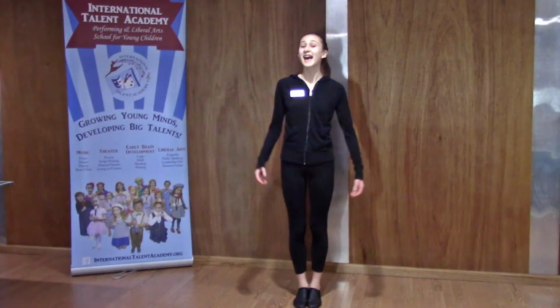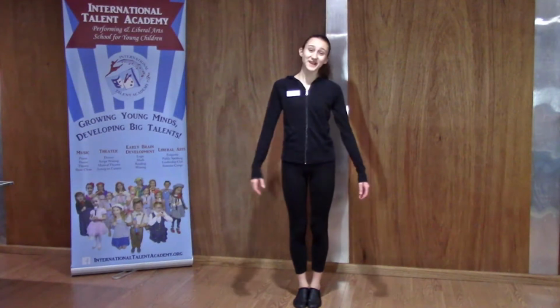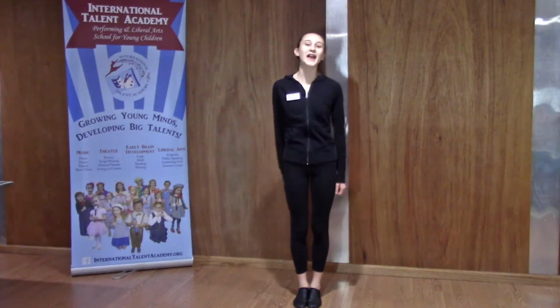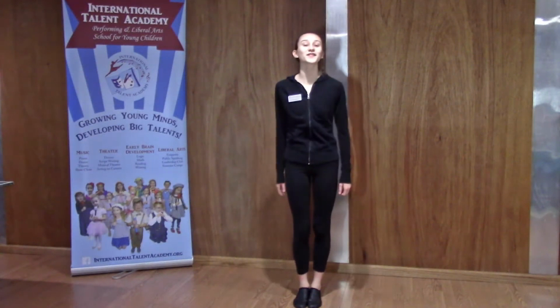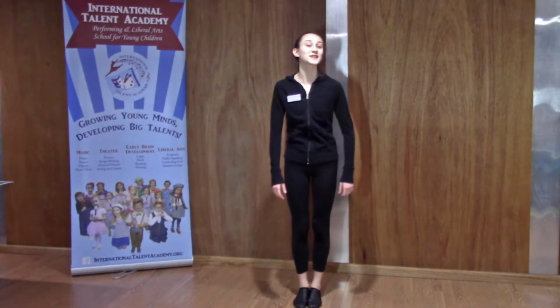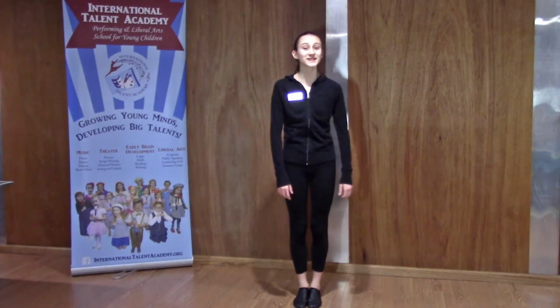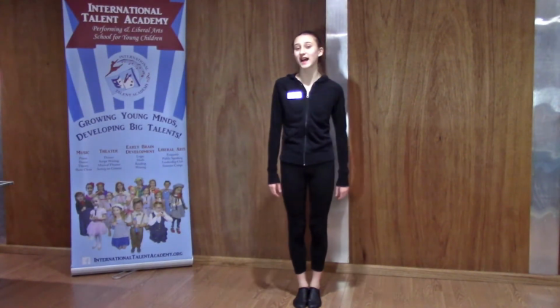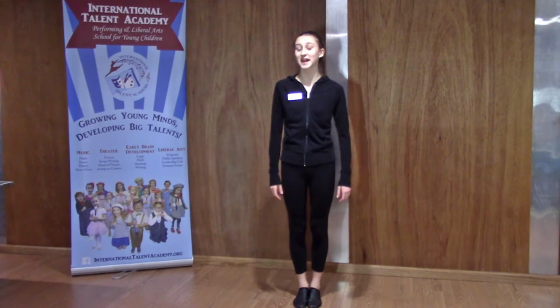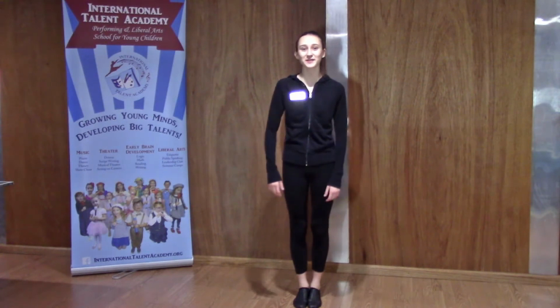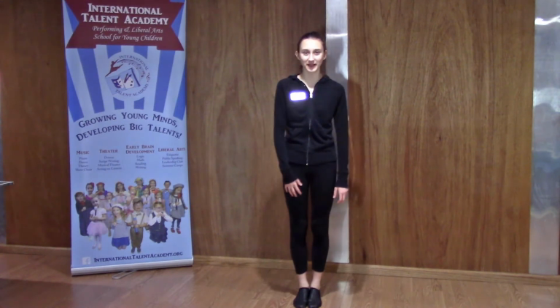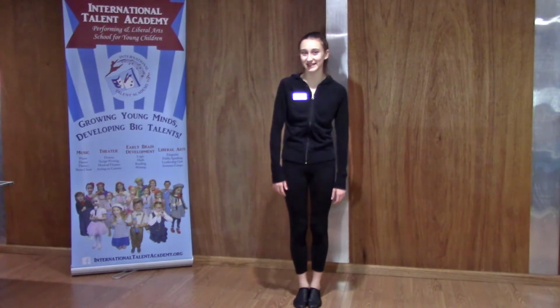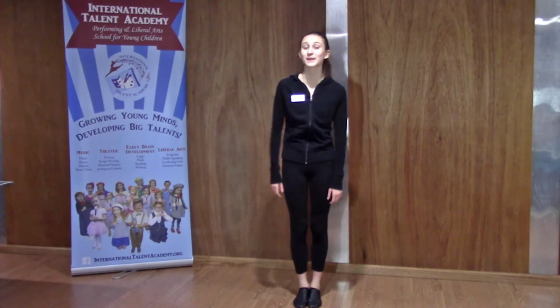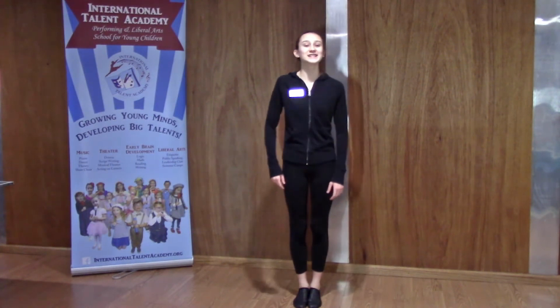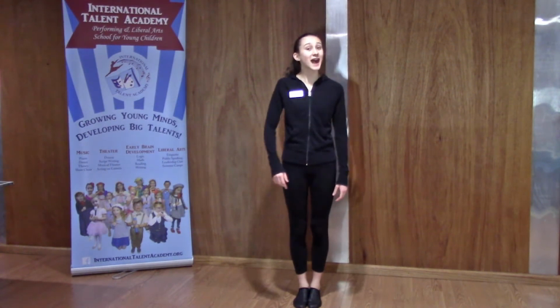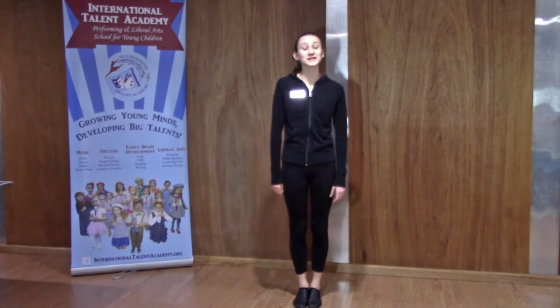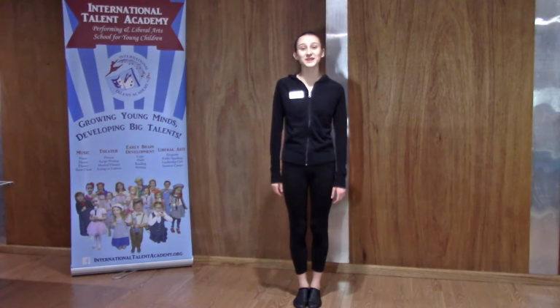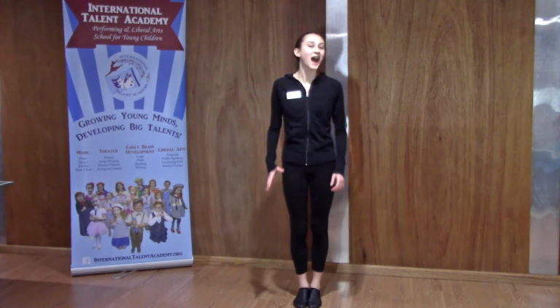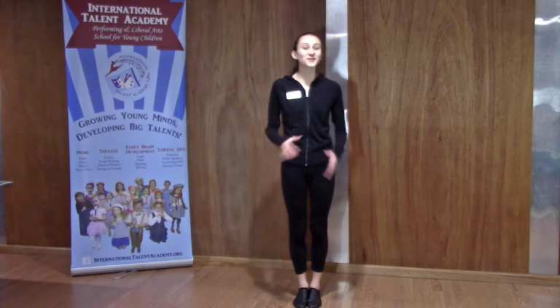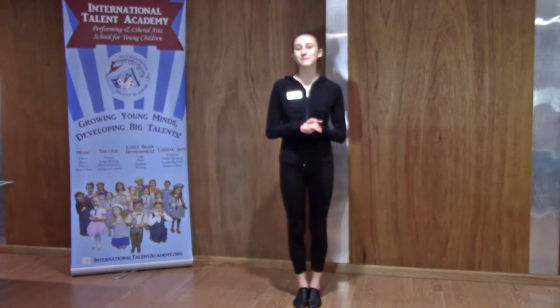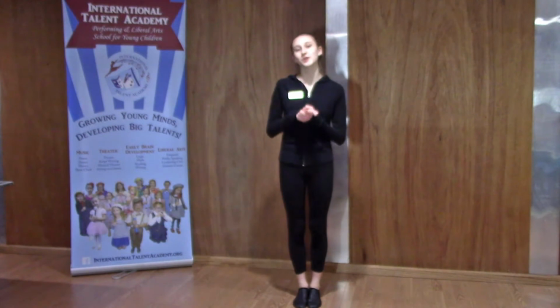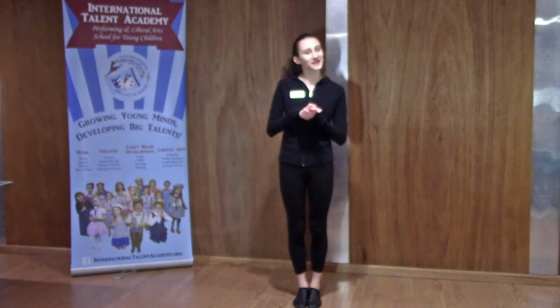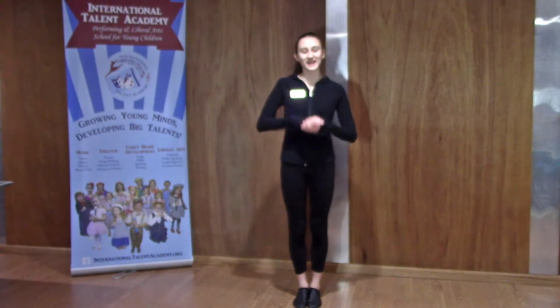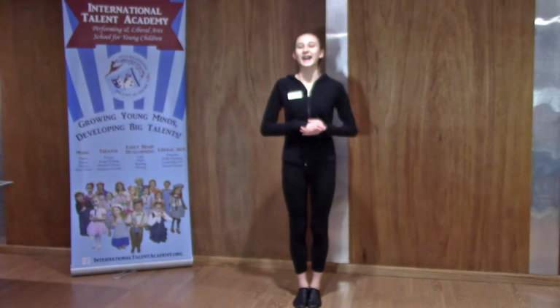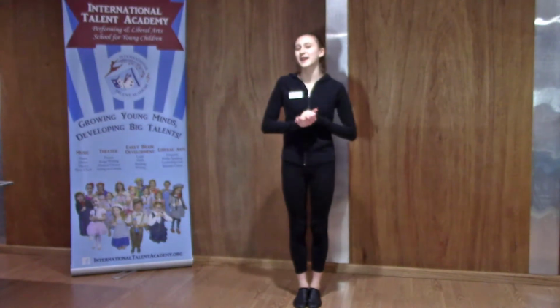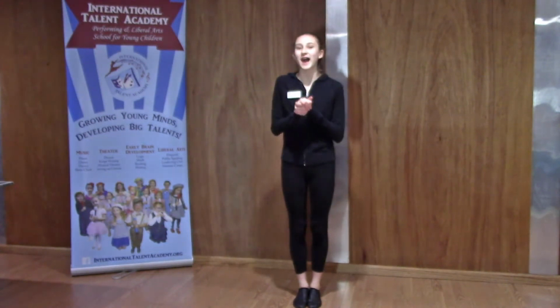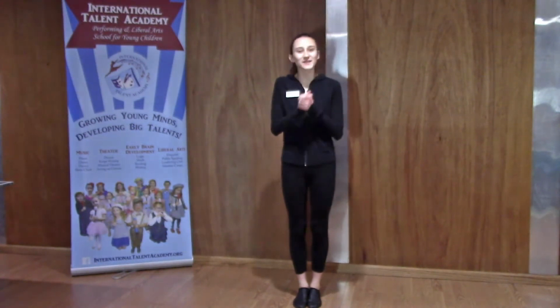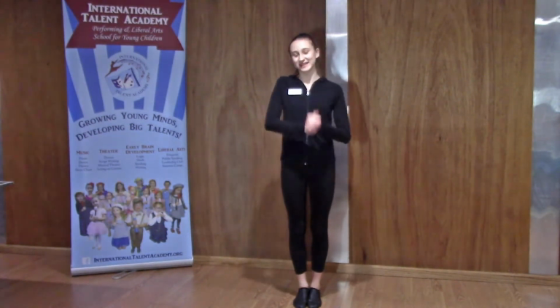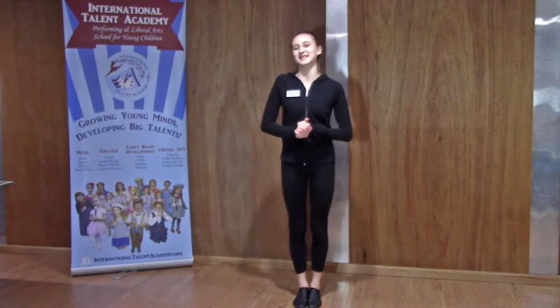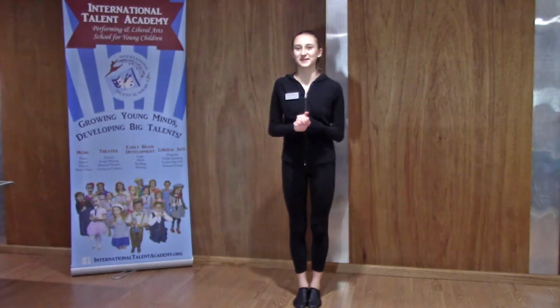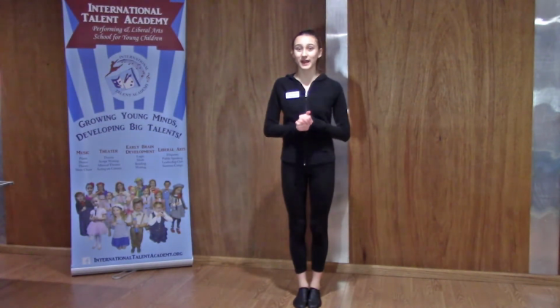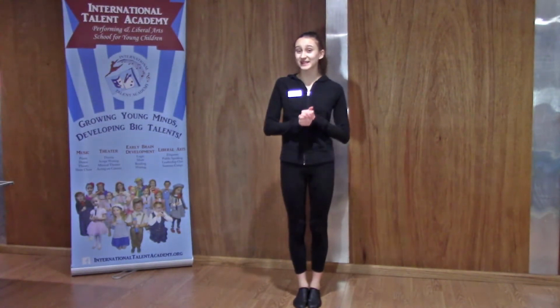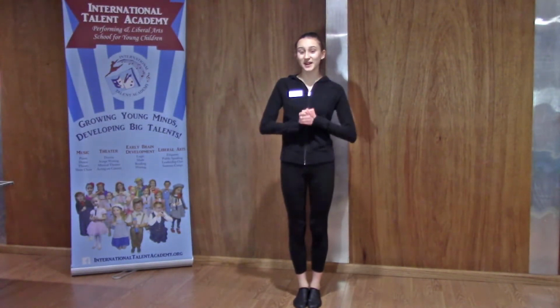Hello and welcome to the International Tanz Academy virtual classes. Today I will be teaching you a short simple show dance, and I hope you have as much fun as I do teaching you. Let's get started.